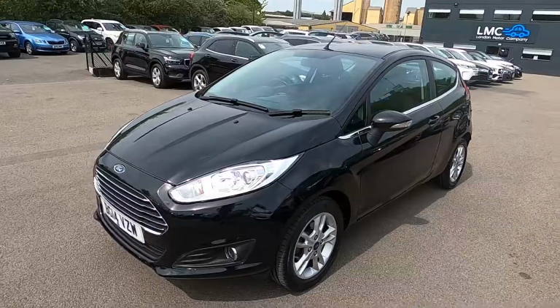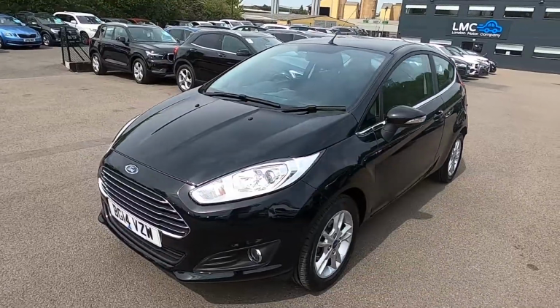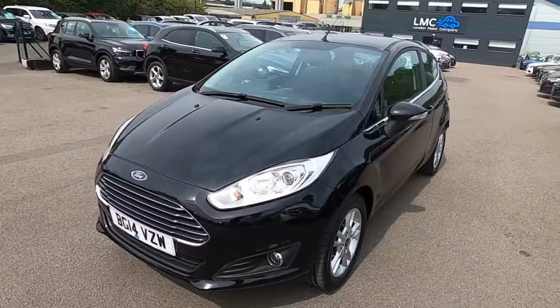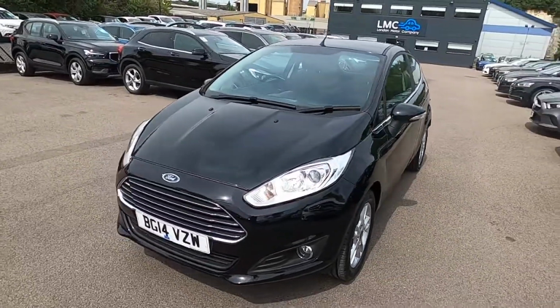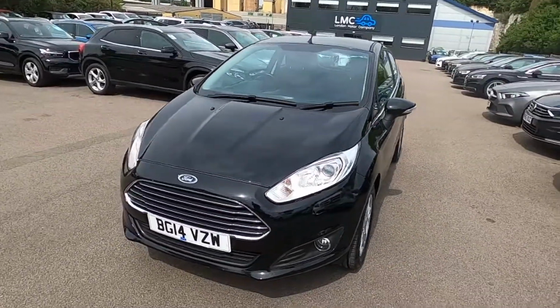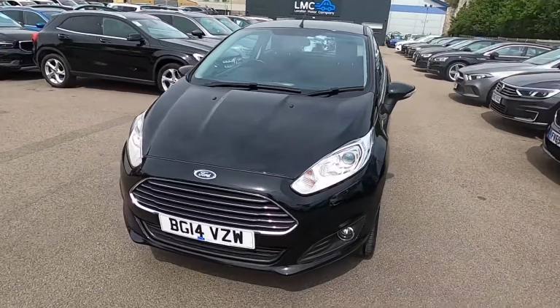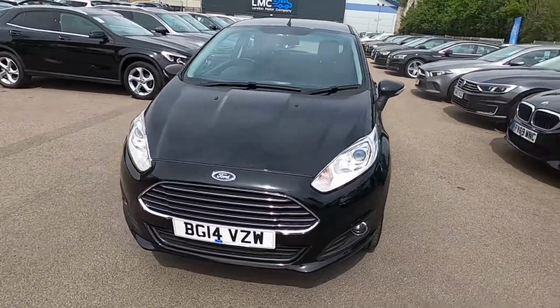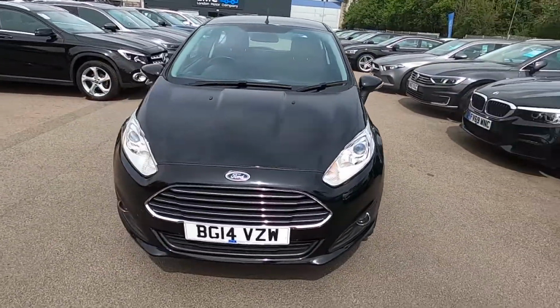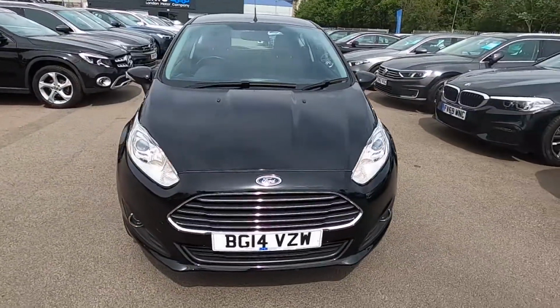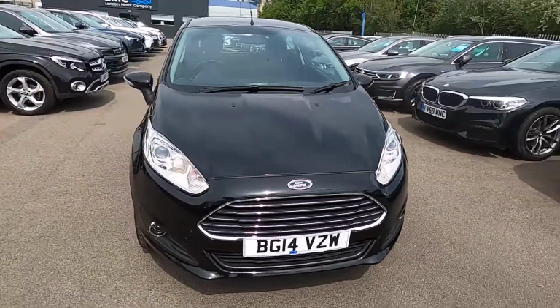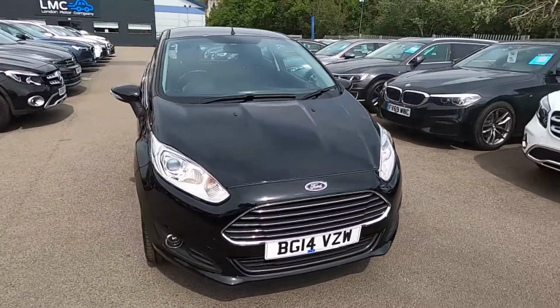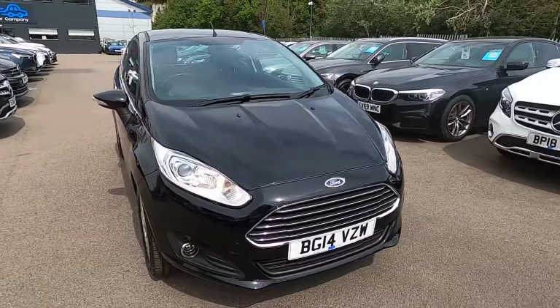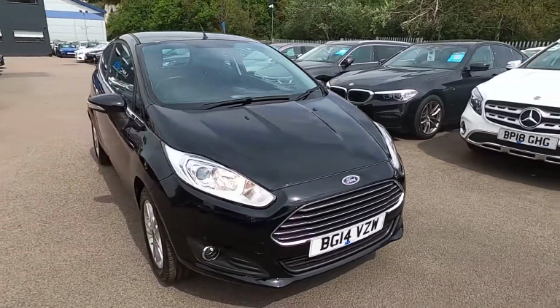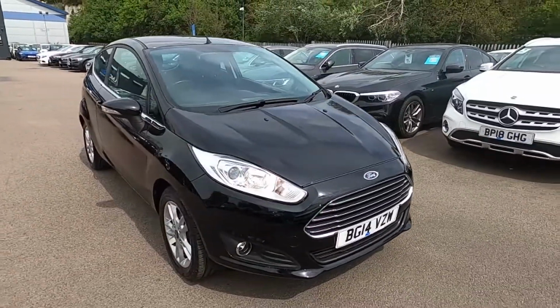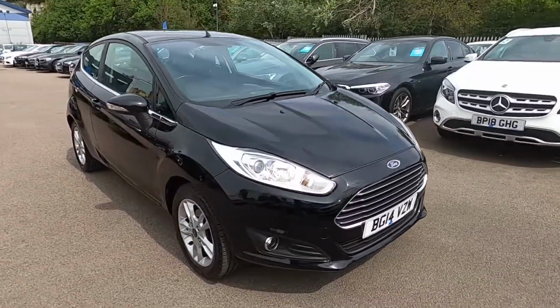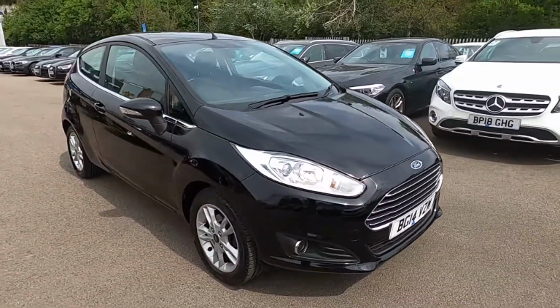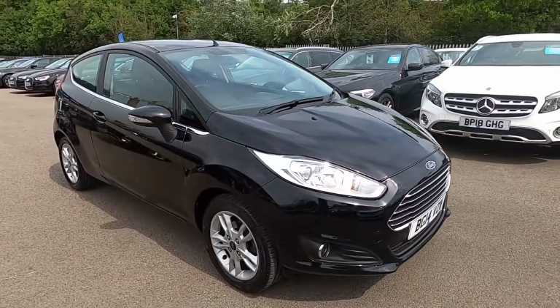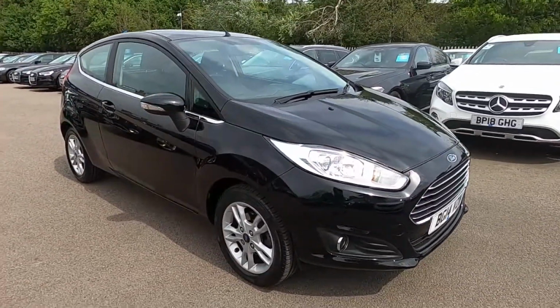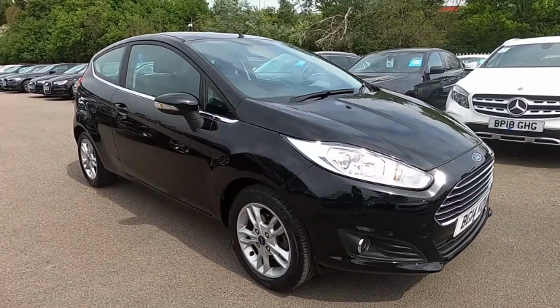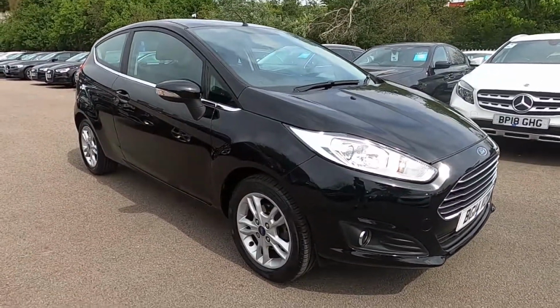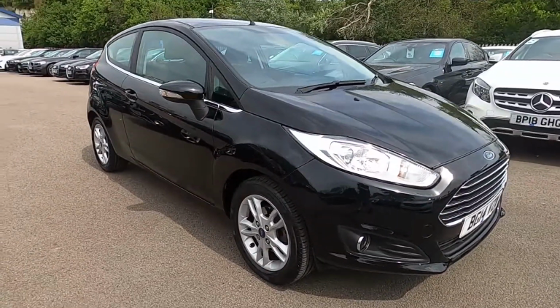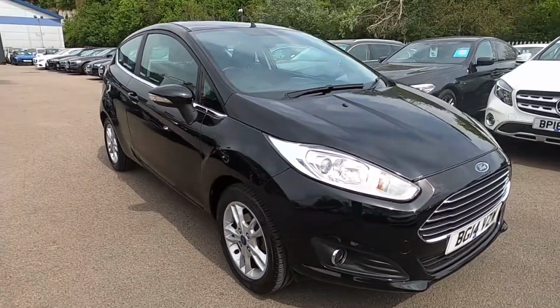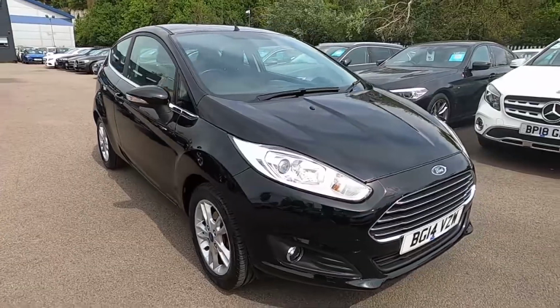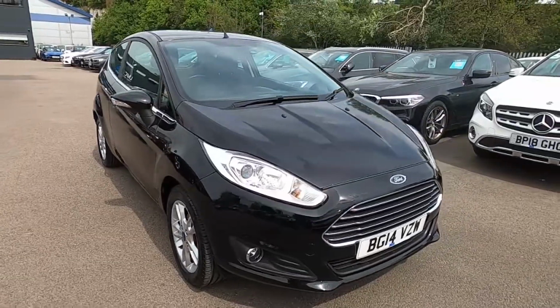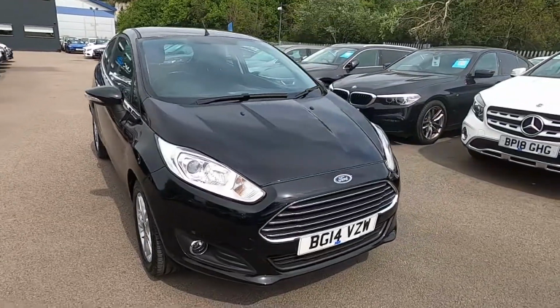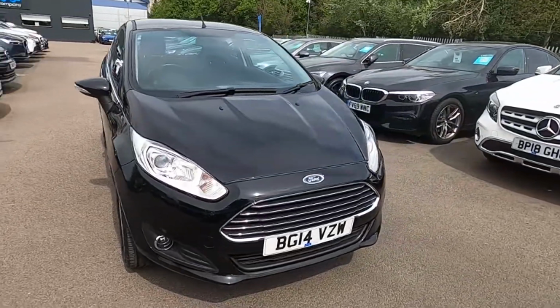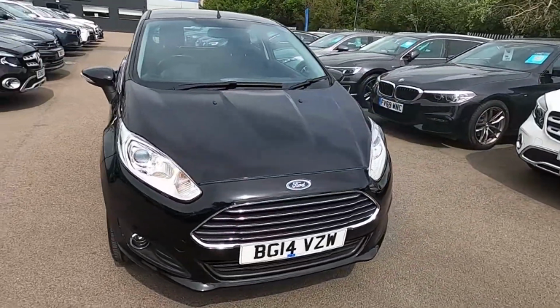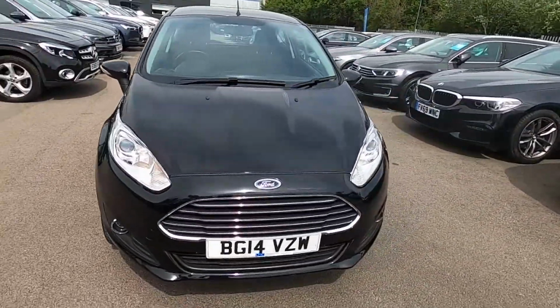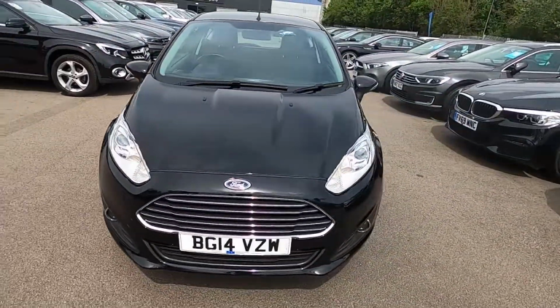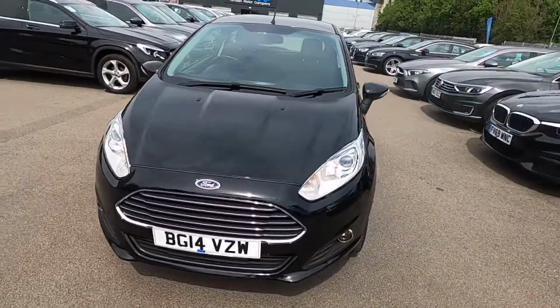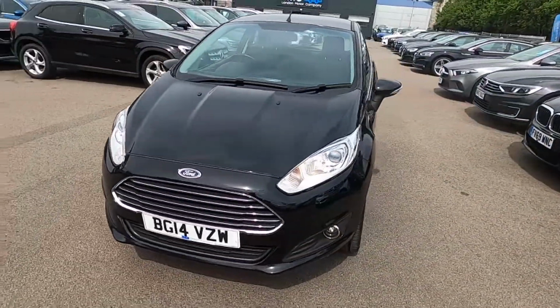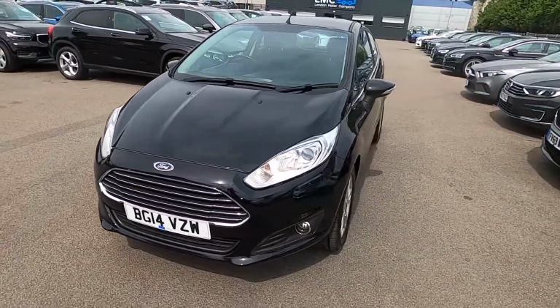Hello and welcome to London Motor Company. My name's Sam and this is our Ford Fiesta ZTEC. It's done less than 40,000 miles and in this video I'm going to show you around the car and later on I'm going to give it a test drive.